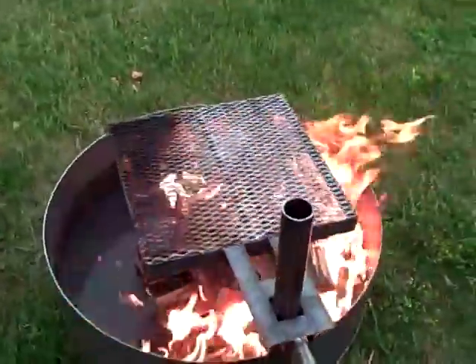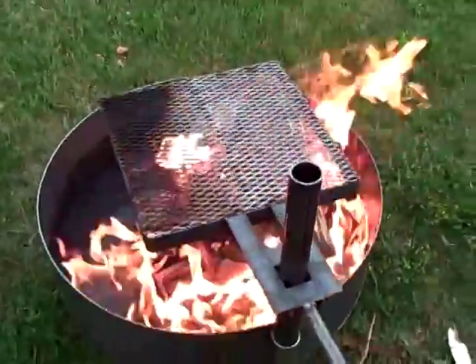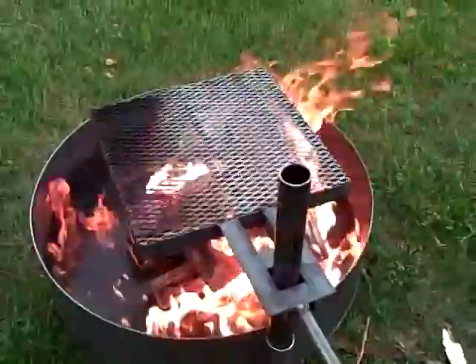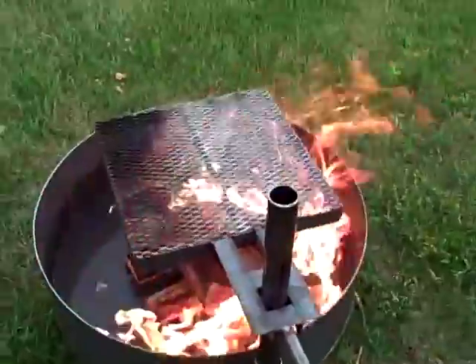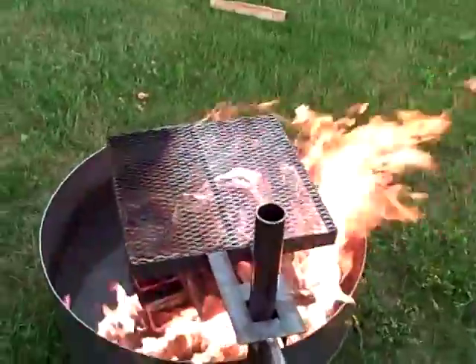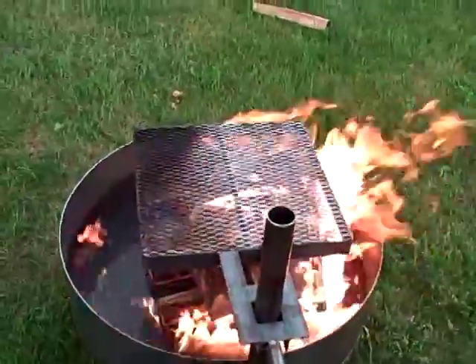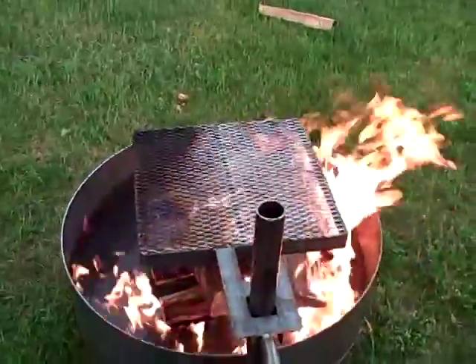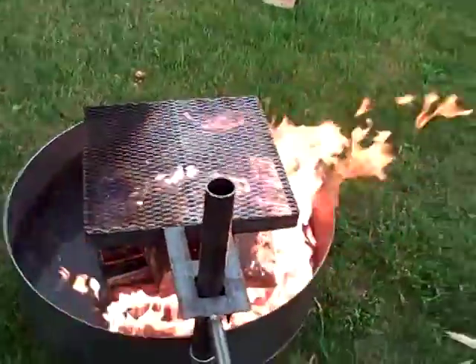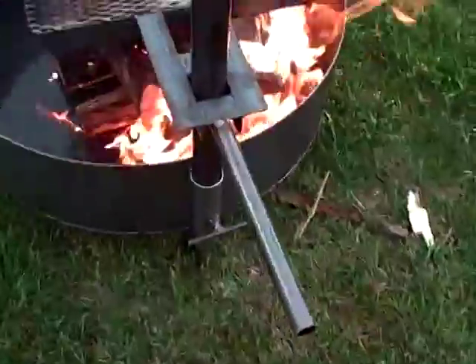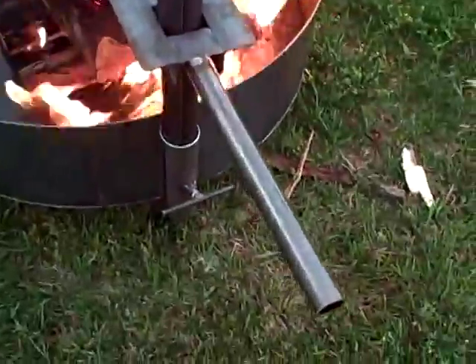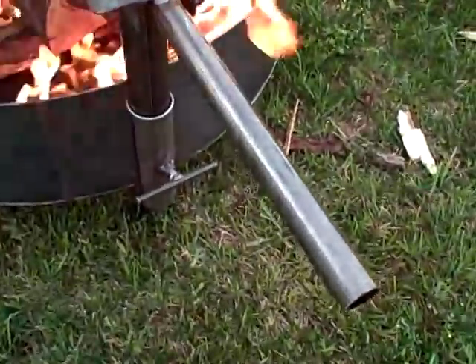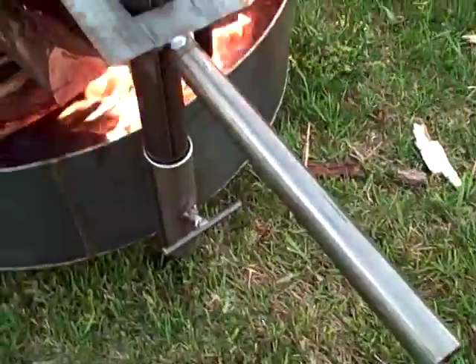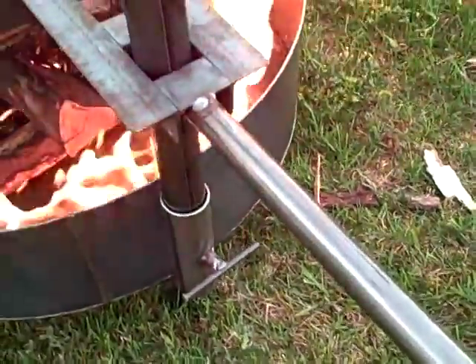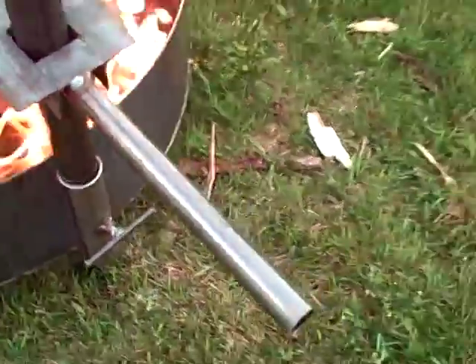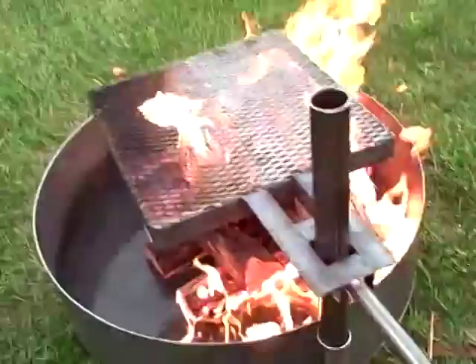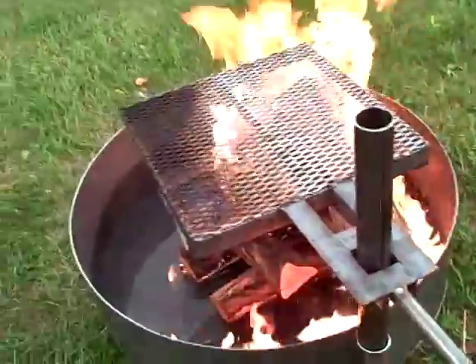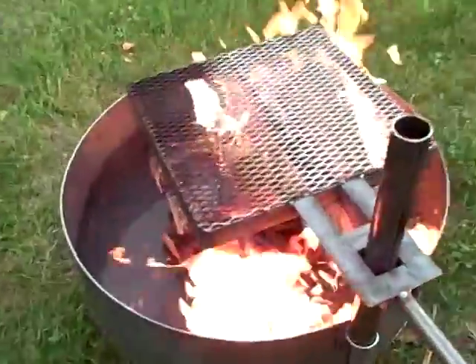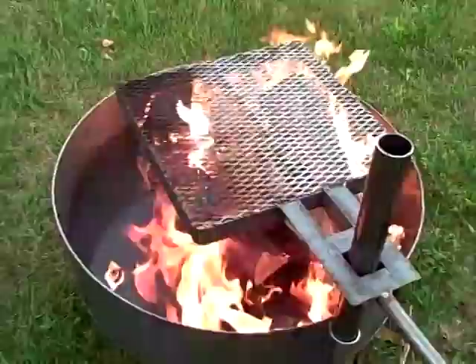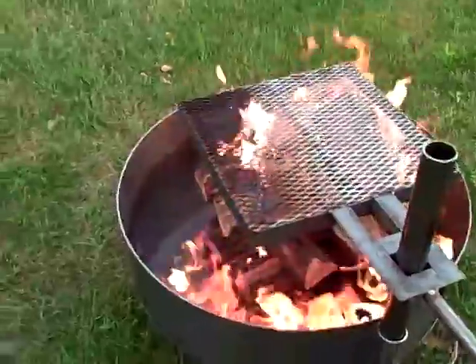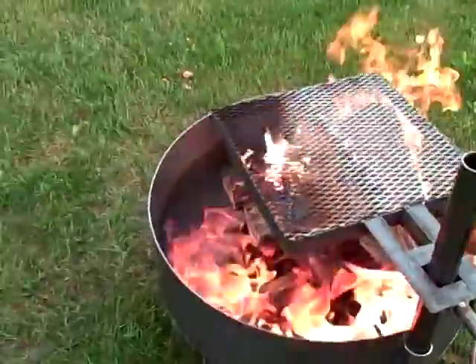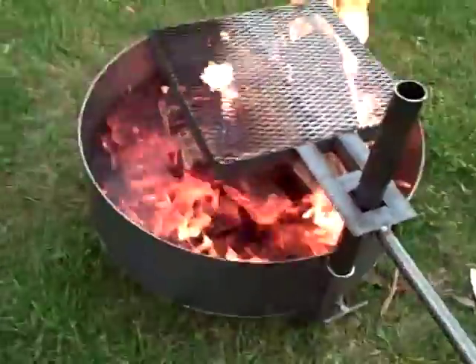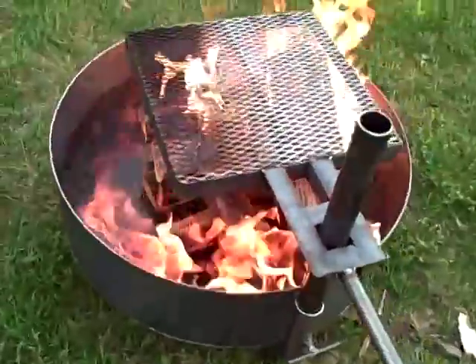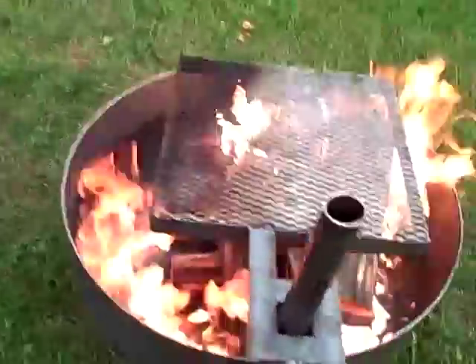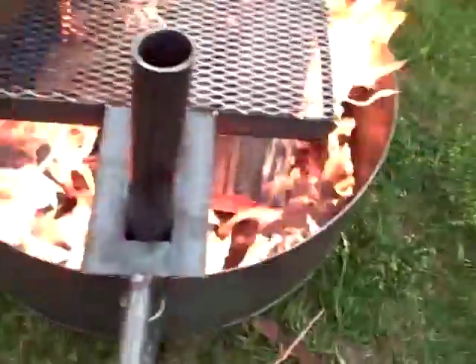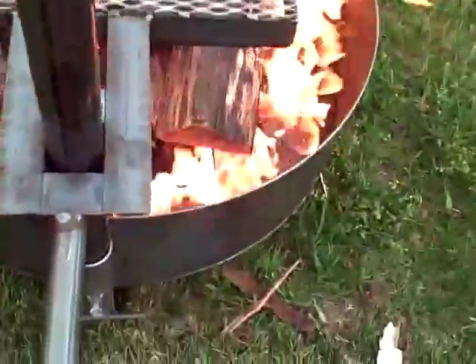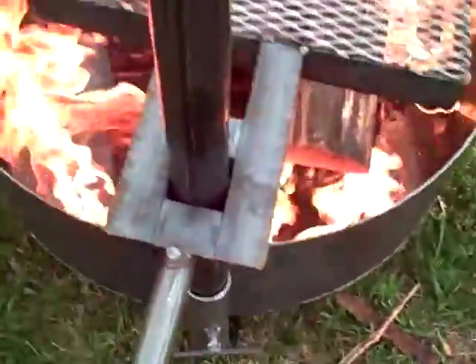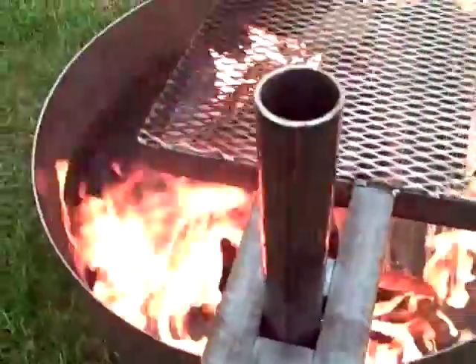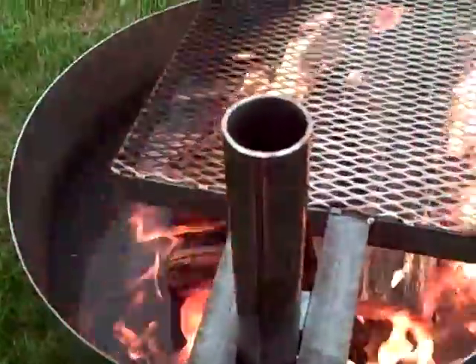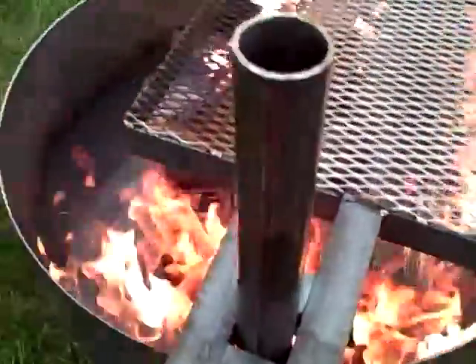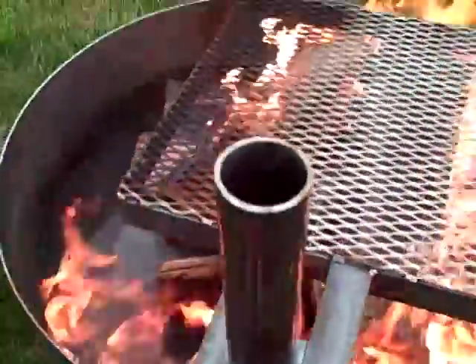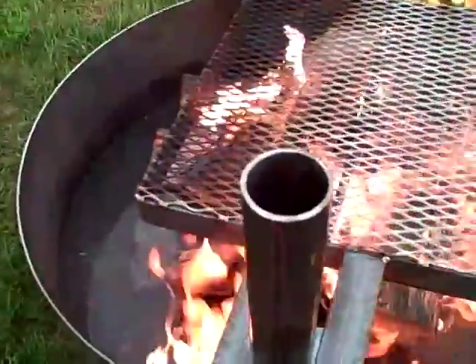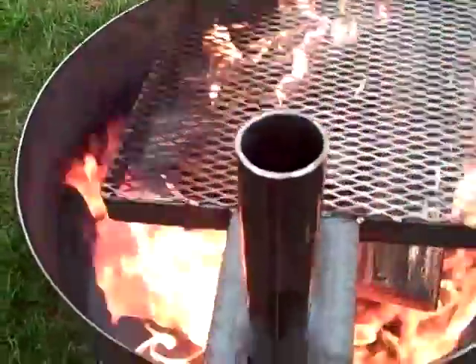You'll never have to worry about burning your hands with this handle on the back. You can raise it up or down.